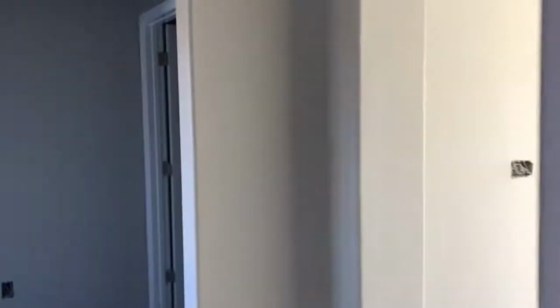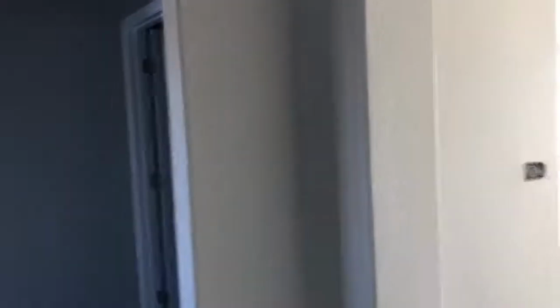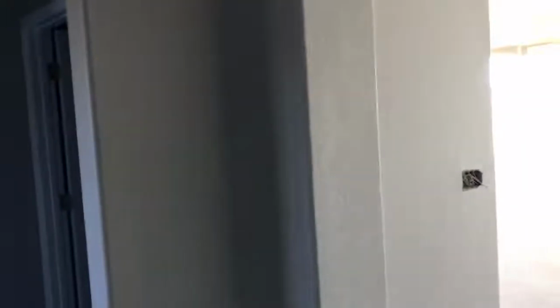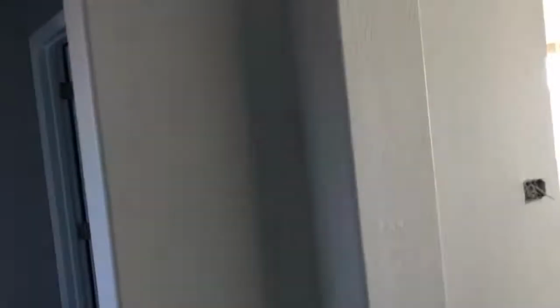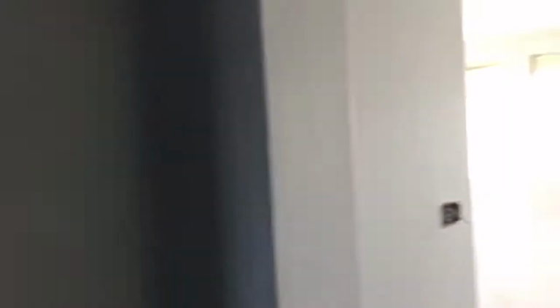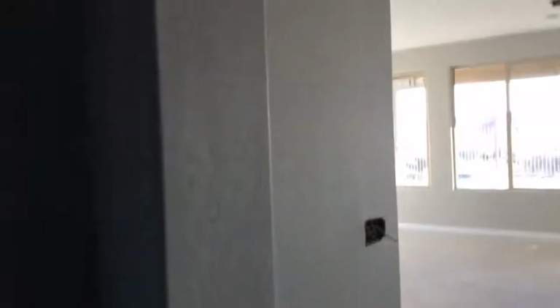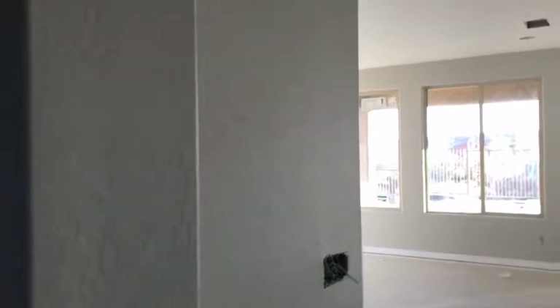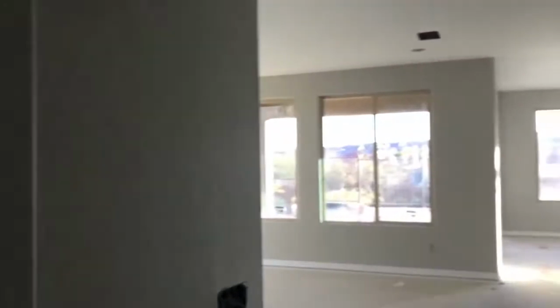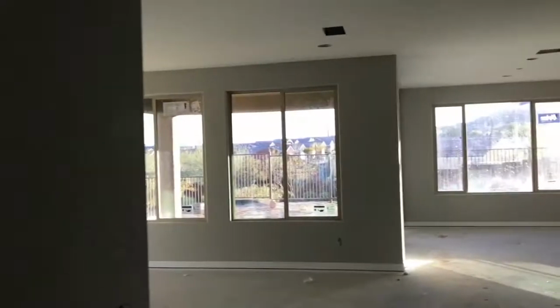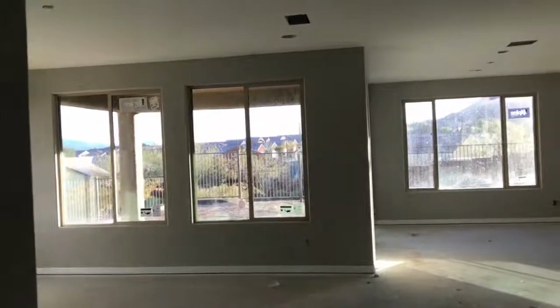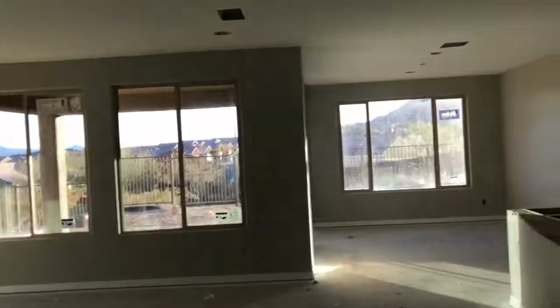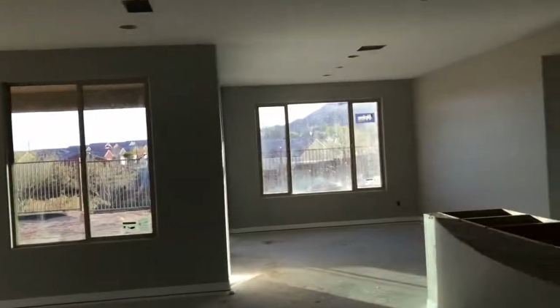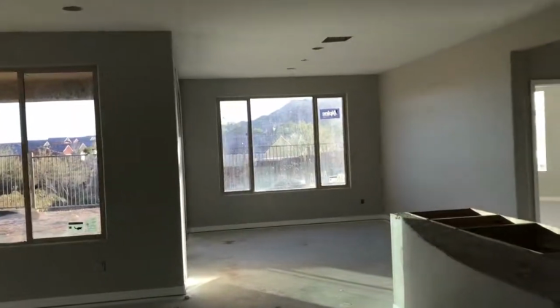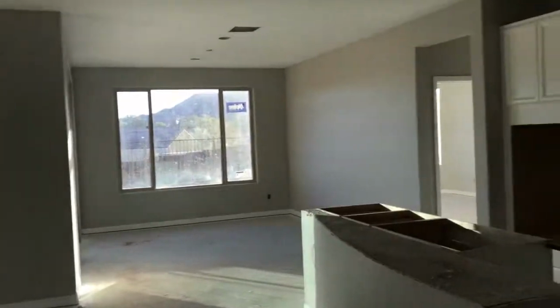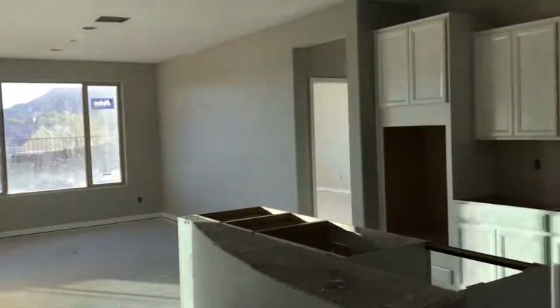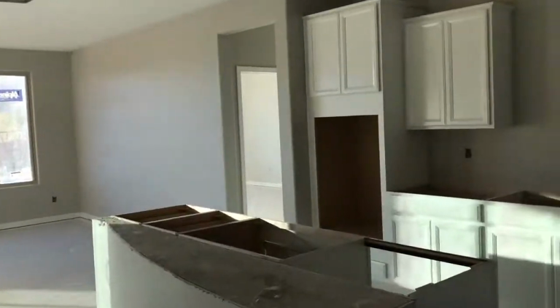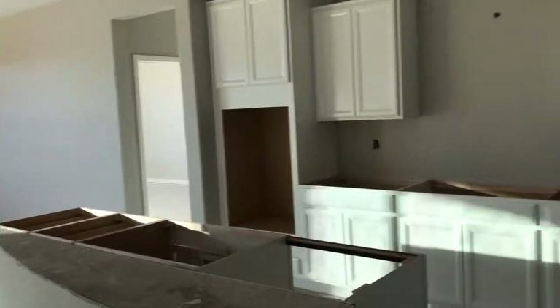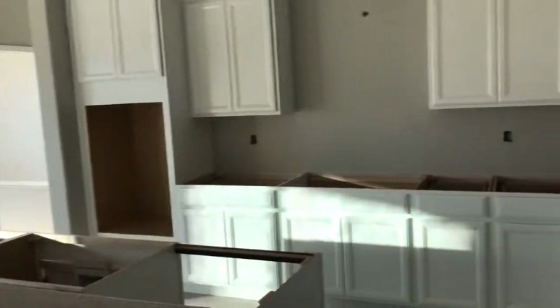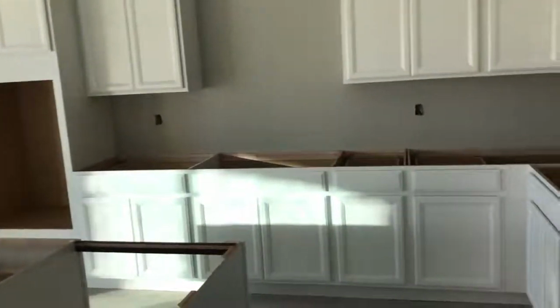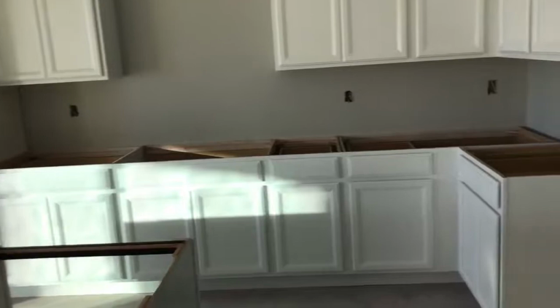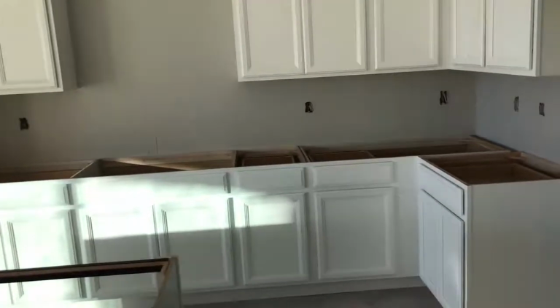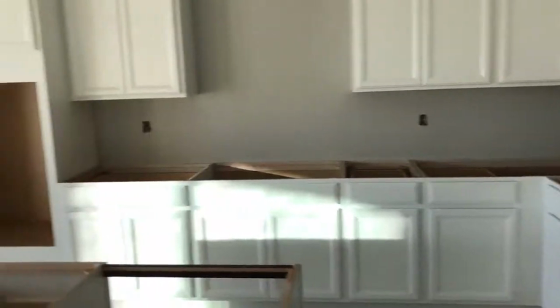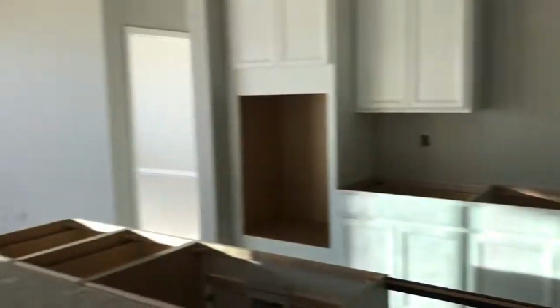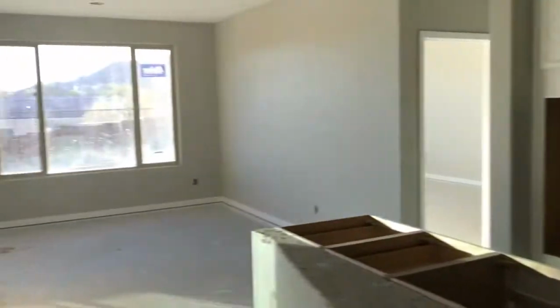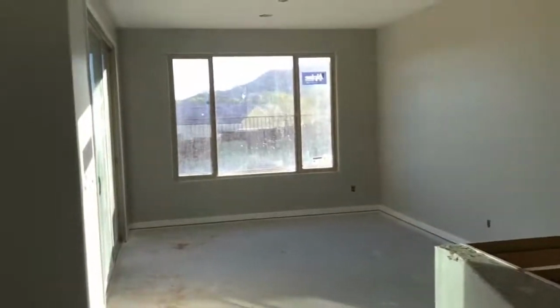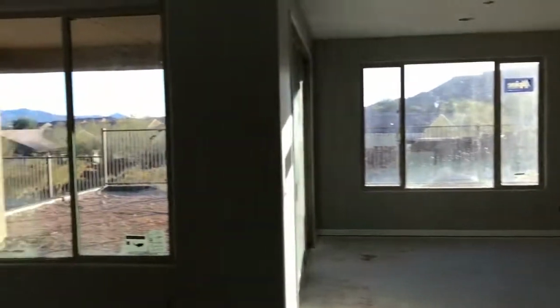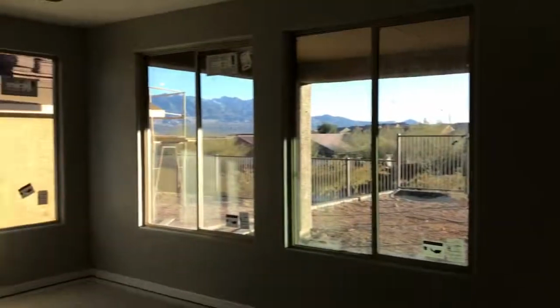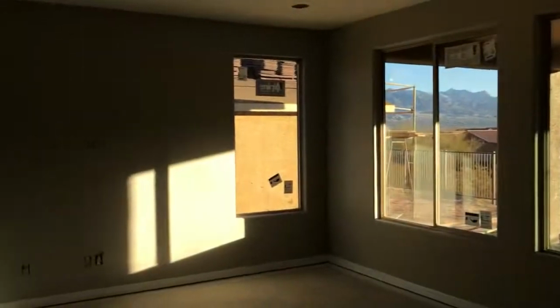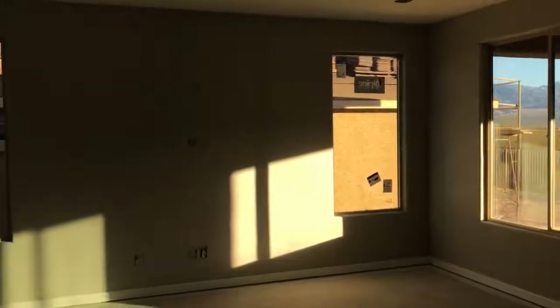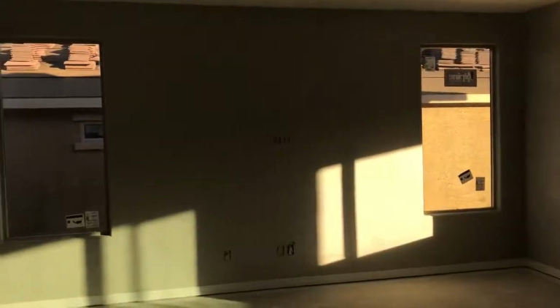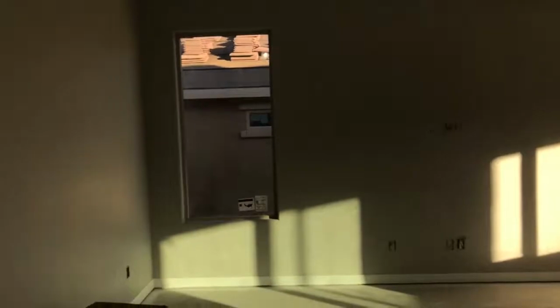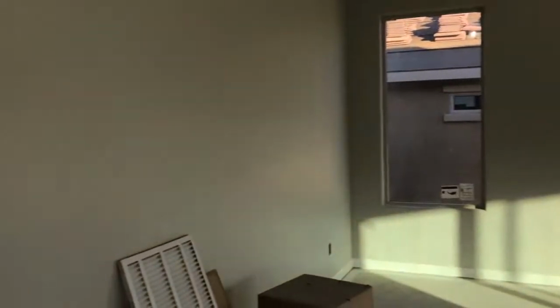We've got the walls painted in here, so it's looking good. We've got the cabinets installed — some white cabinets. The wall looks like it's going to be a gray, kind of a gray tone wall.